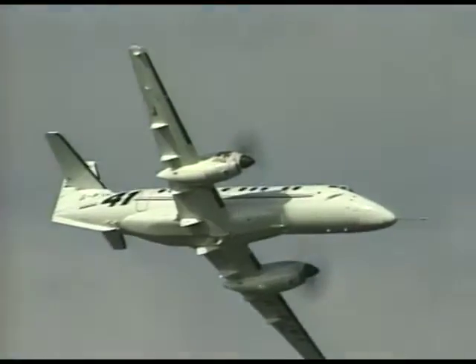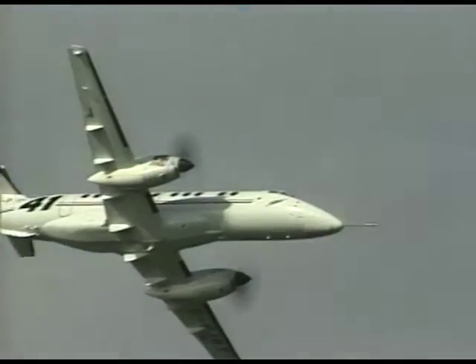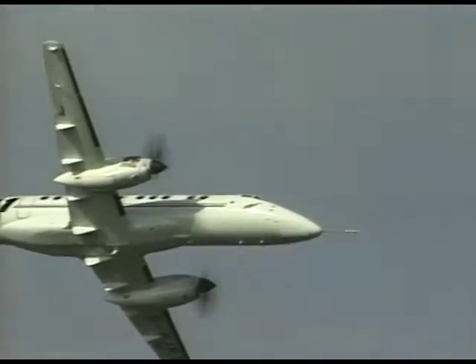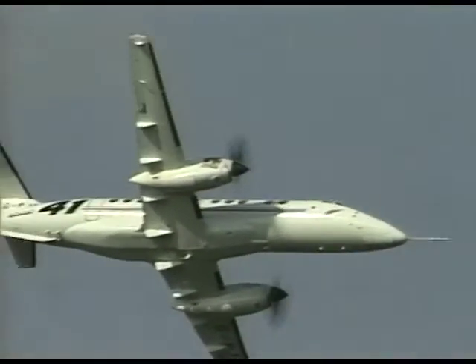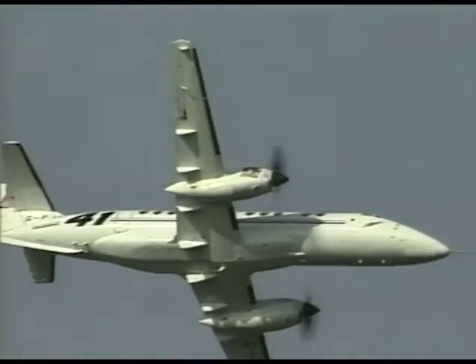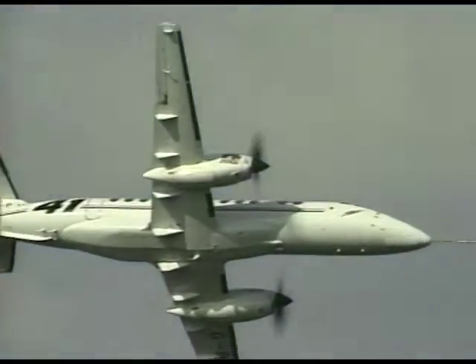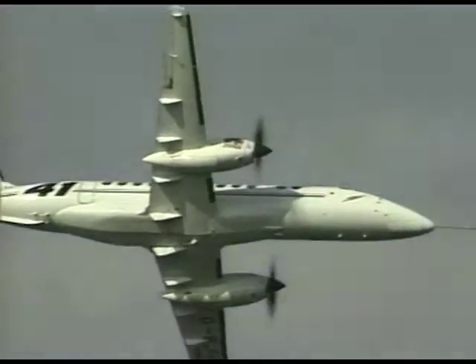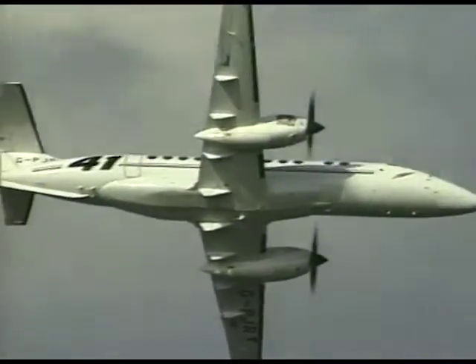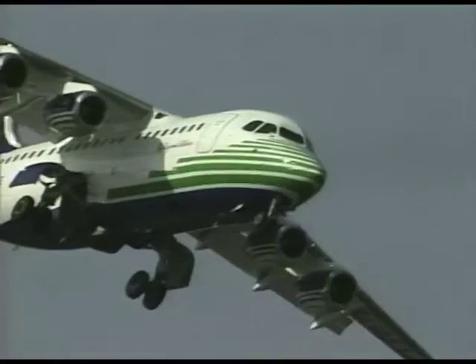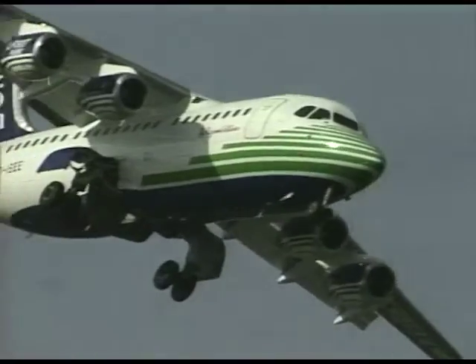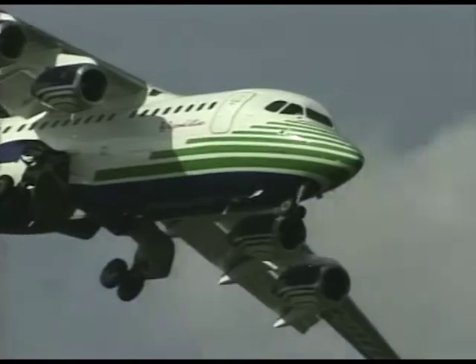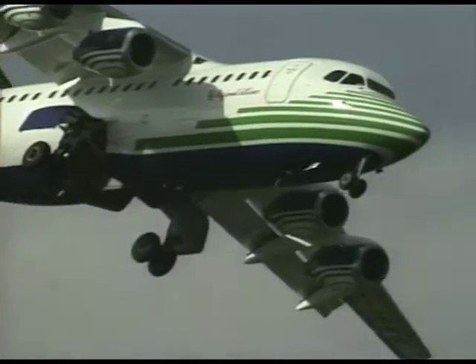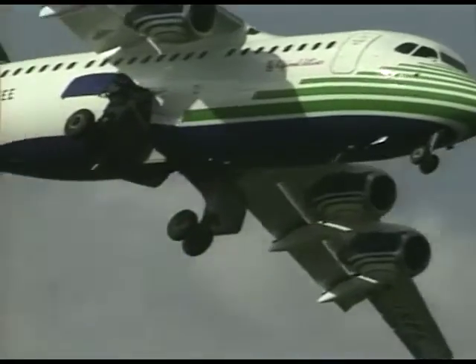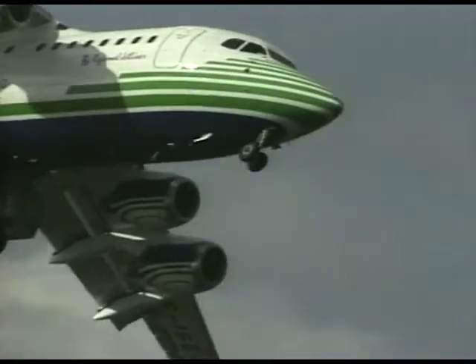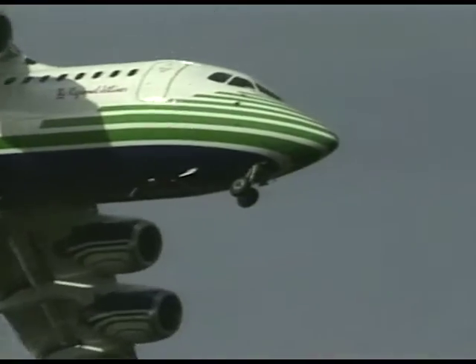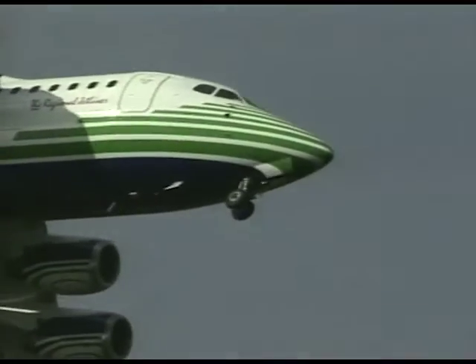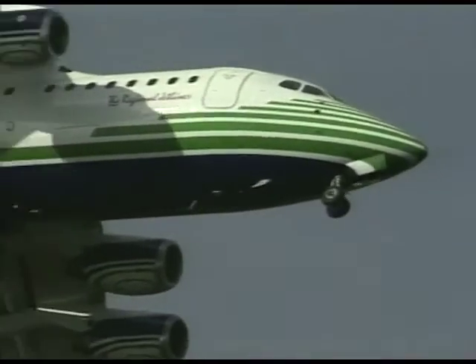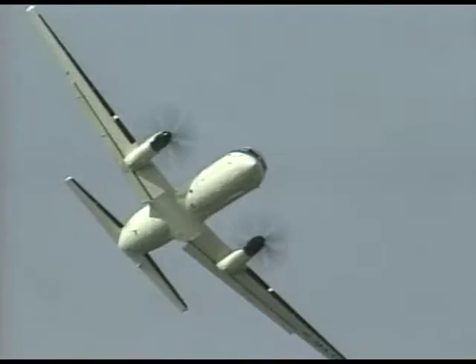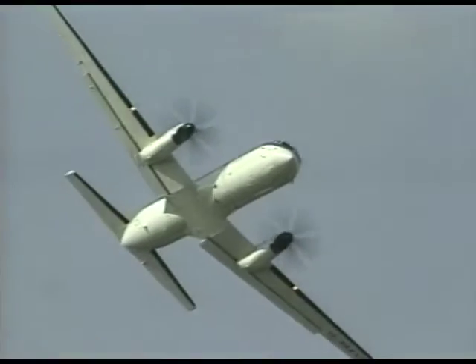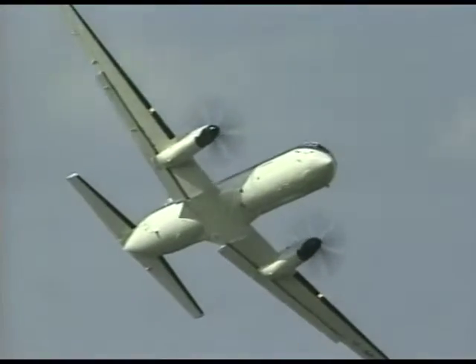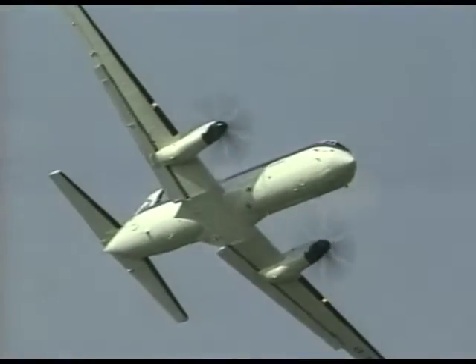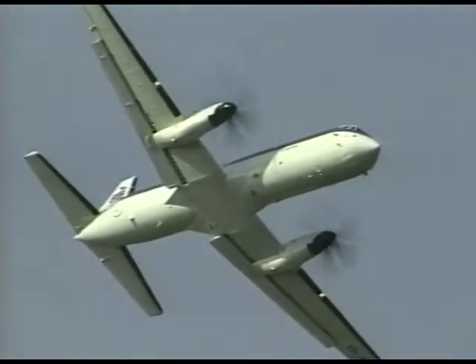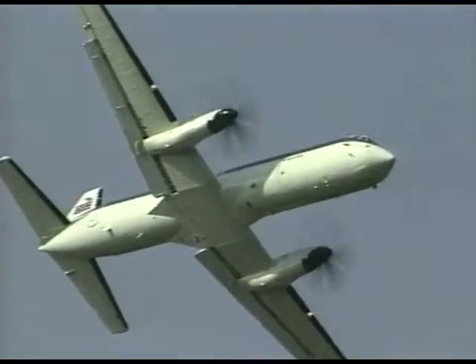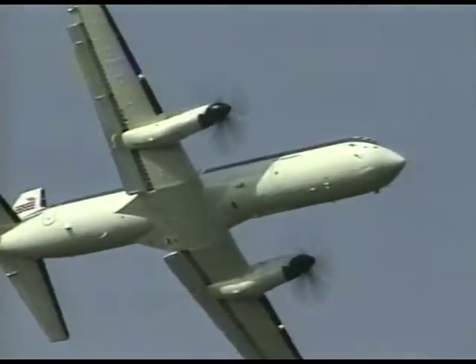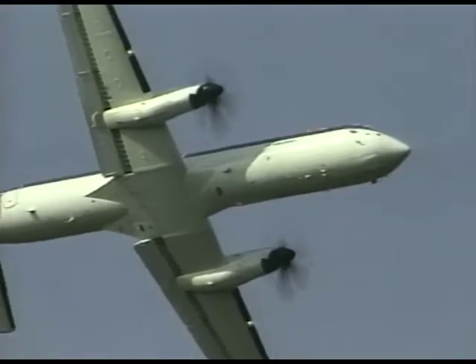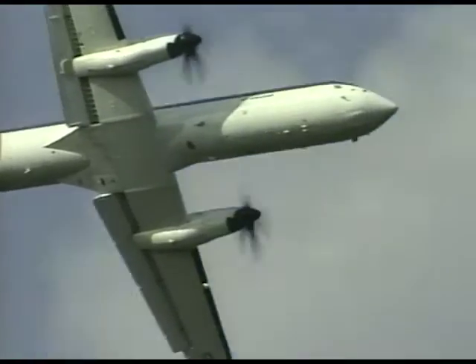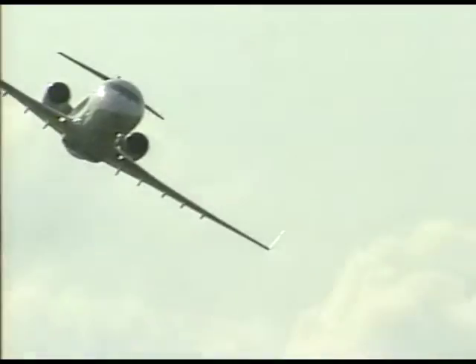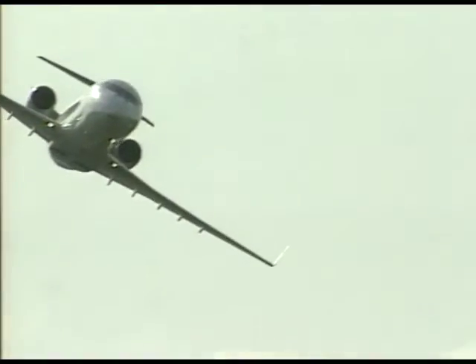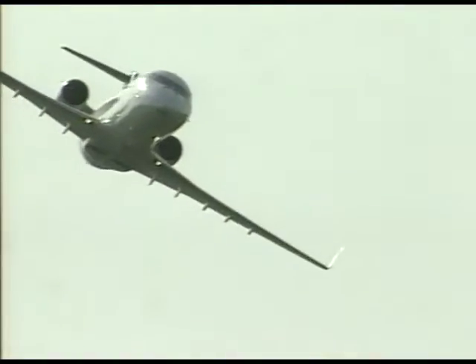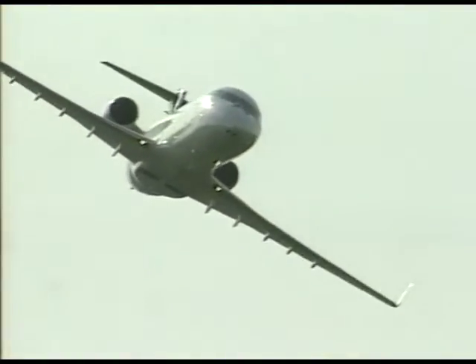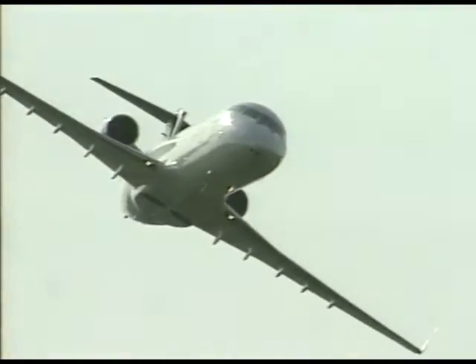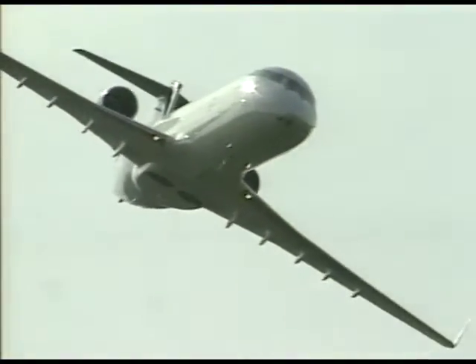BAE showed the latest Jetstream development, the 41, and one of the RJ family of commuter transports, this the 85. Also from BAE, the ATP. Another regional jet: the Canadair RJ.